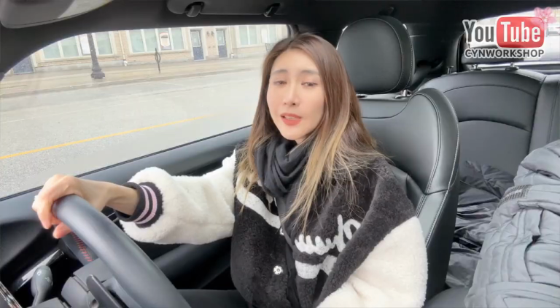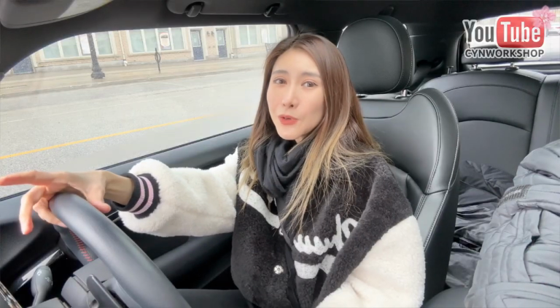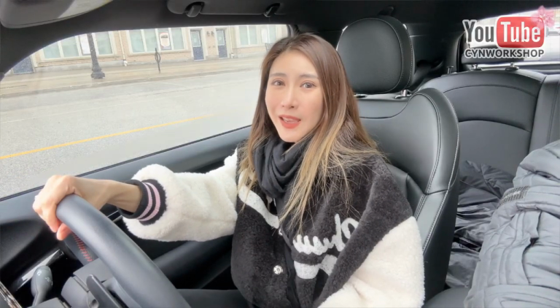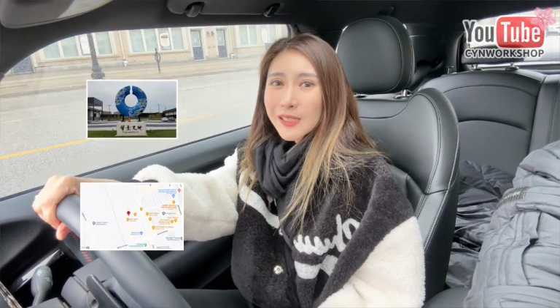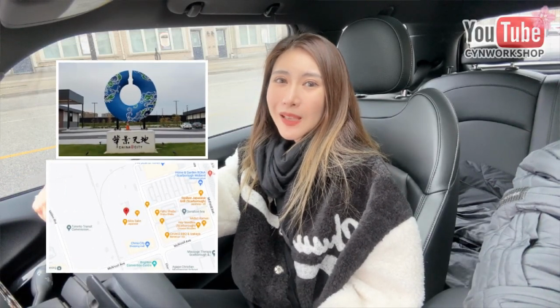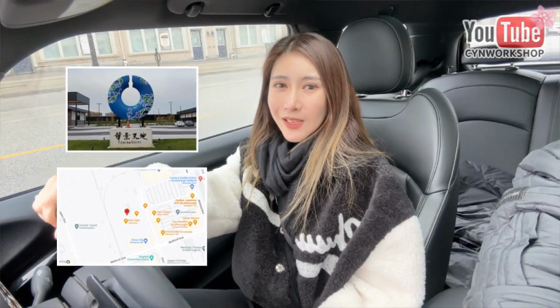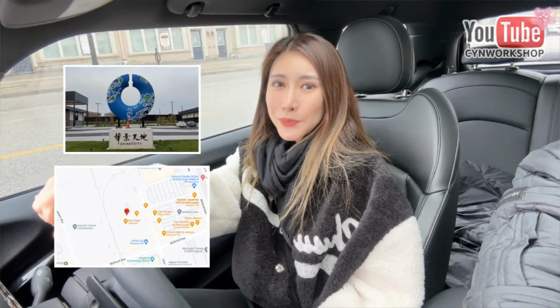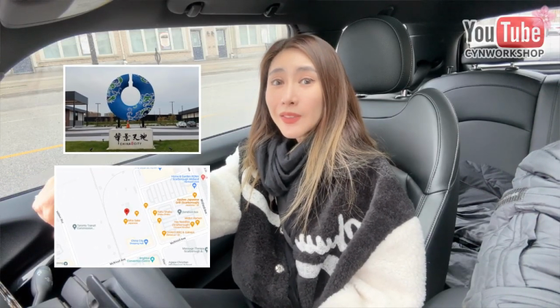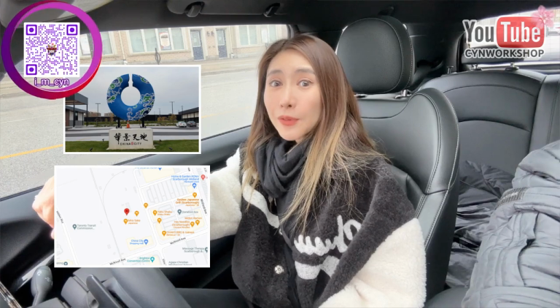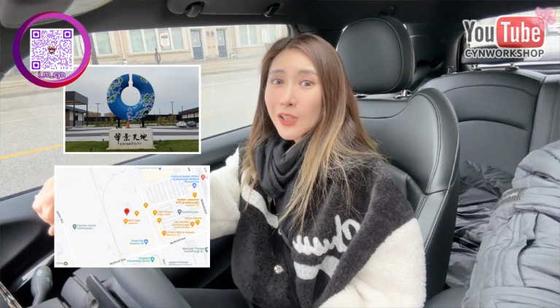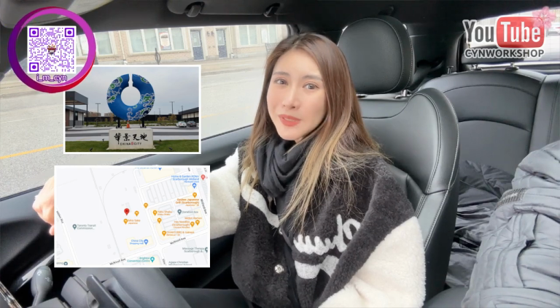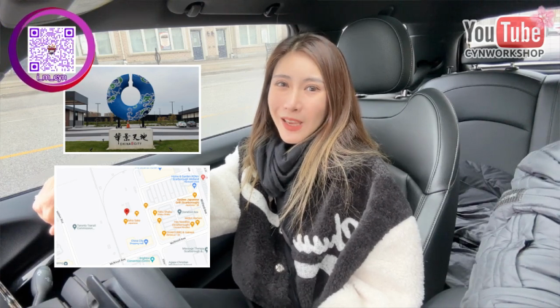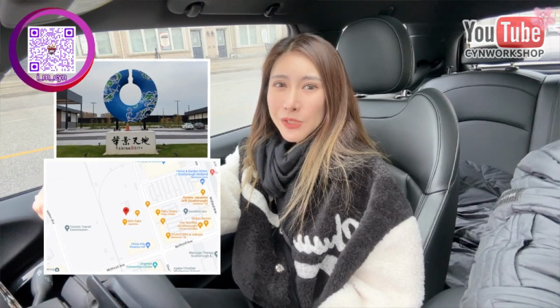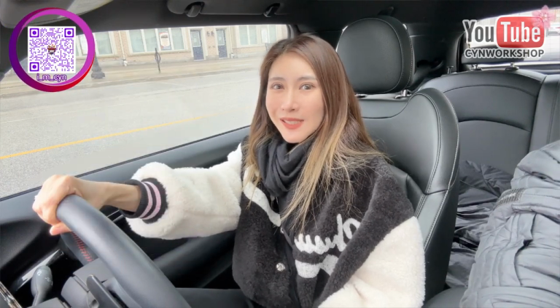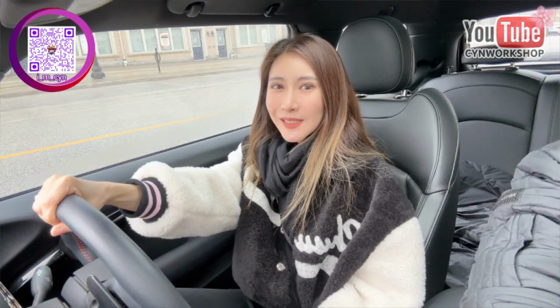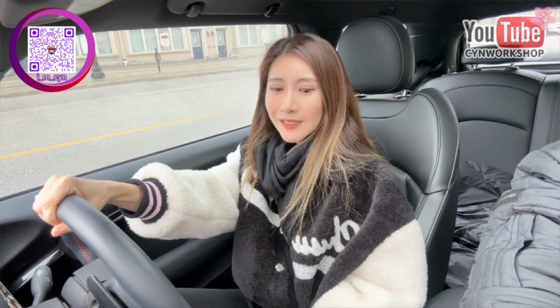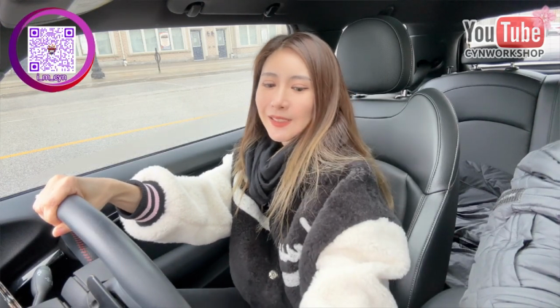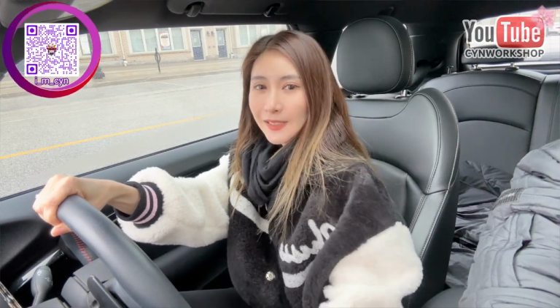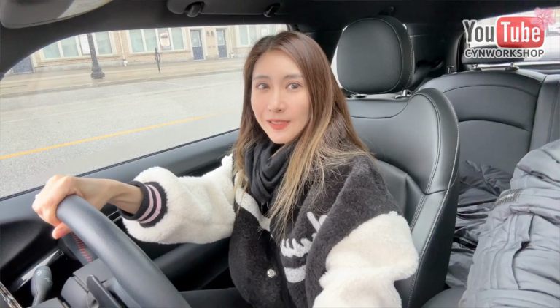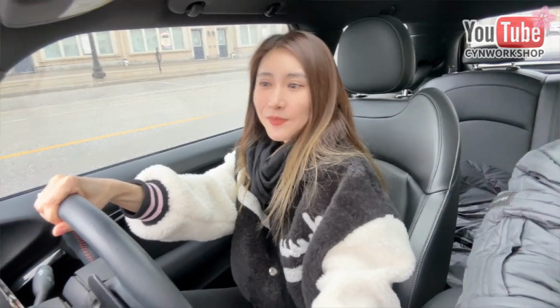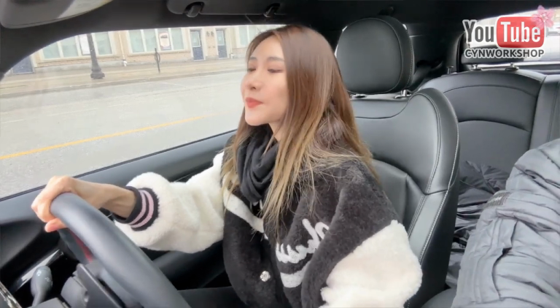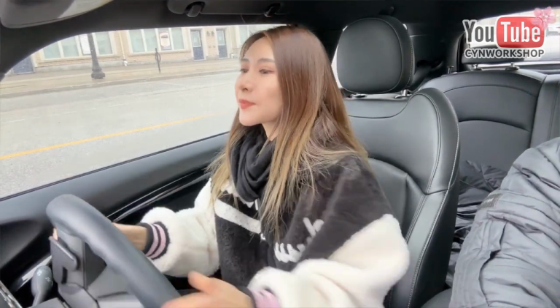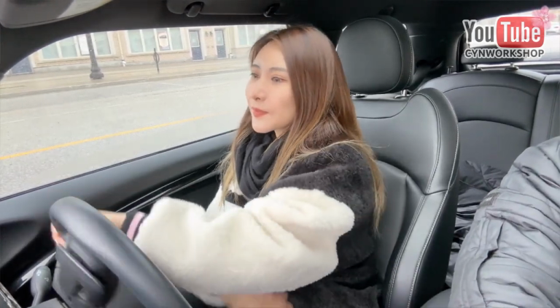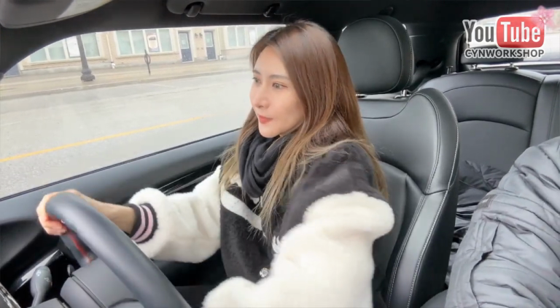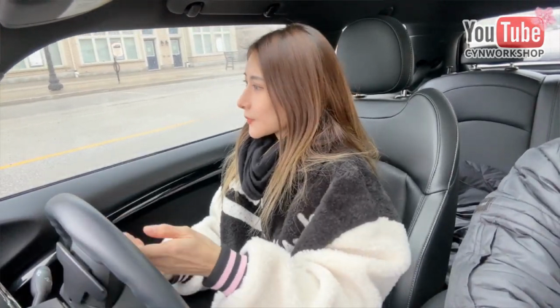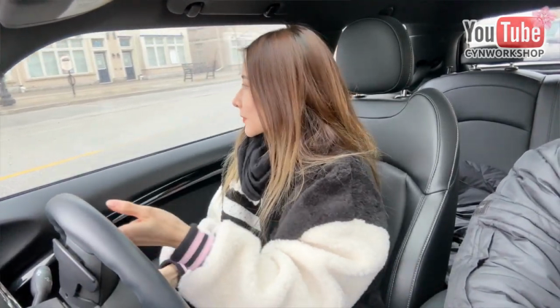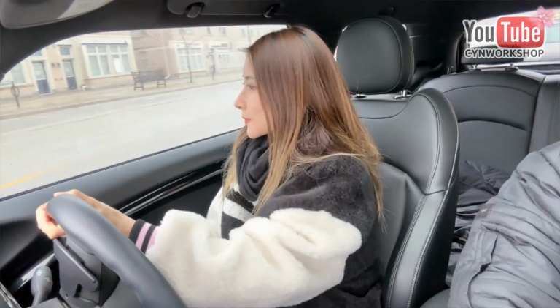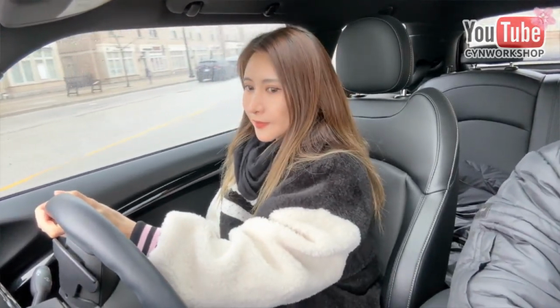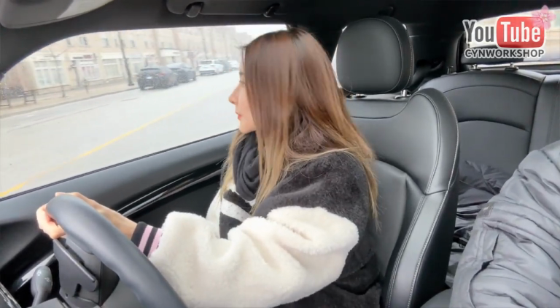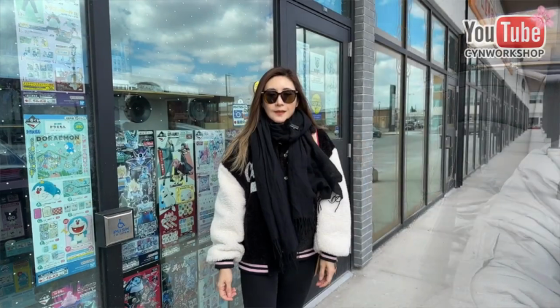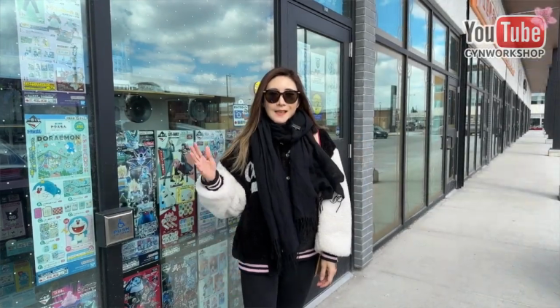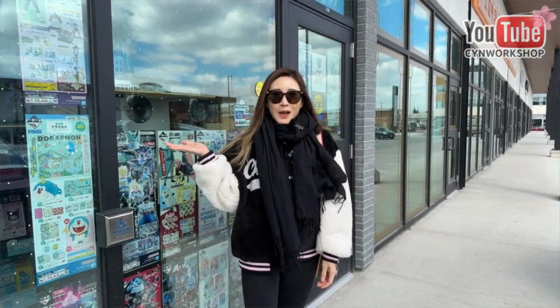This store is located at China City Plaza in Scarborough. This area has a lot of bubble tea and Asian restaurants. This is X2 Akihabara.